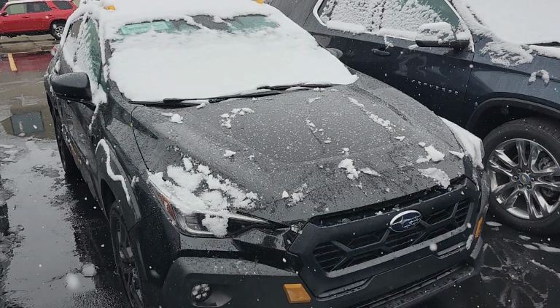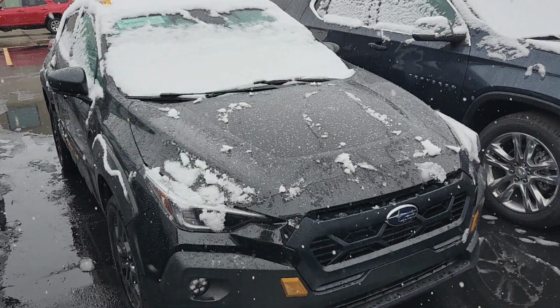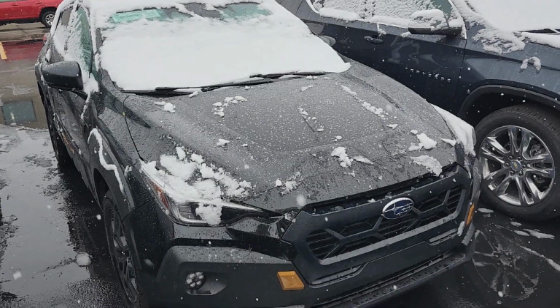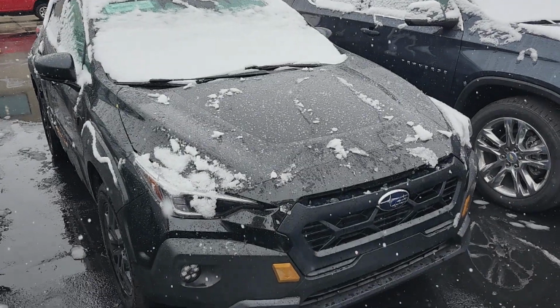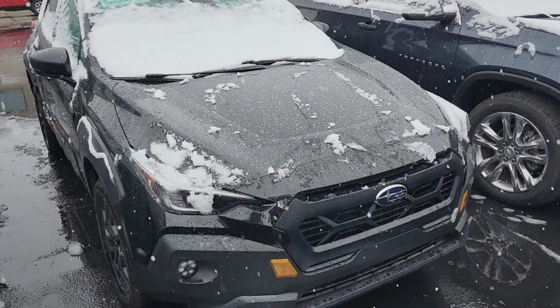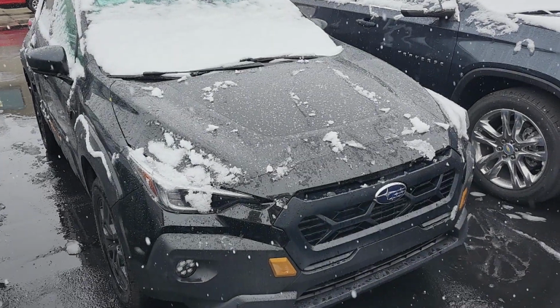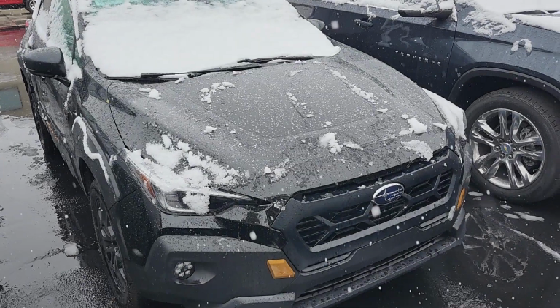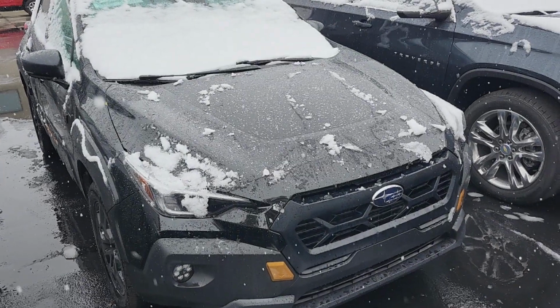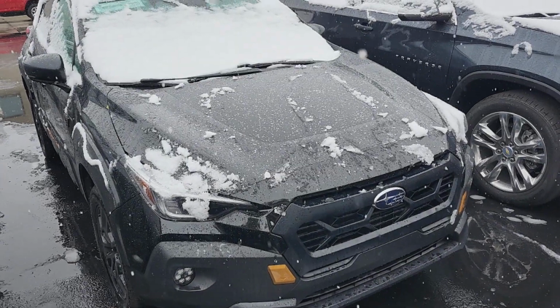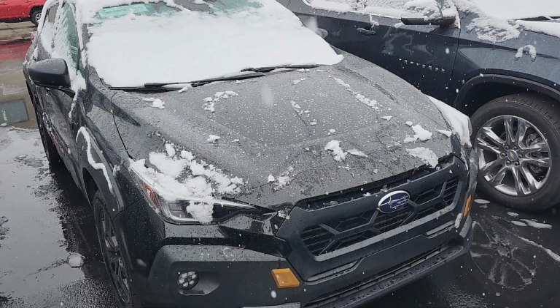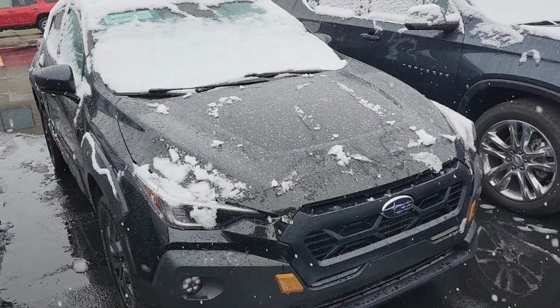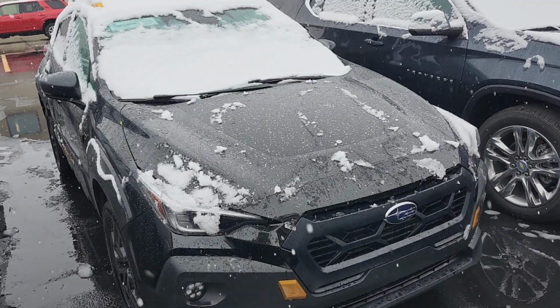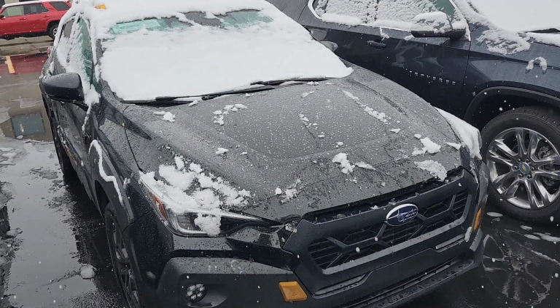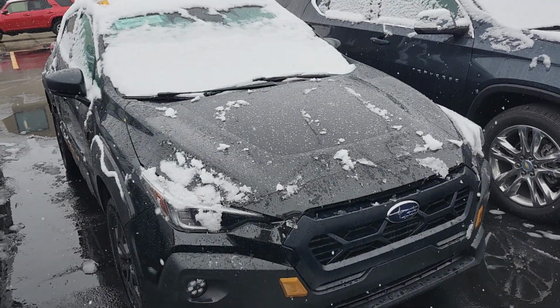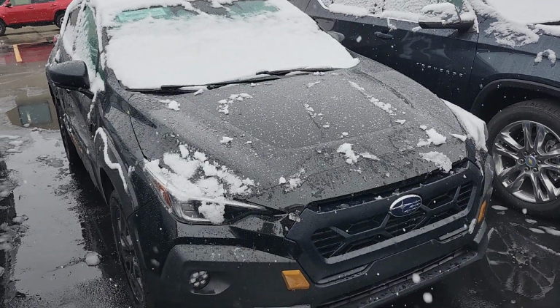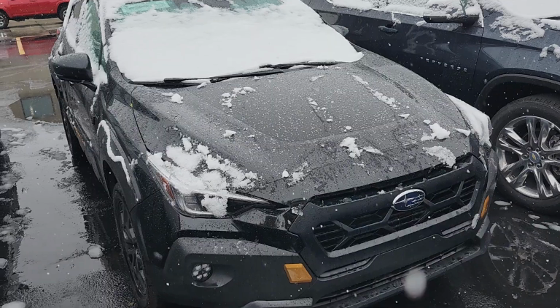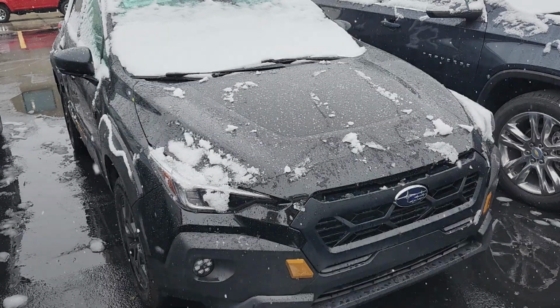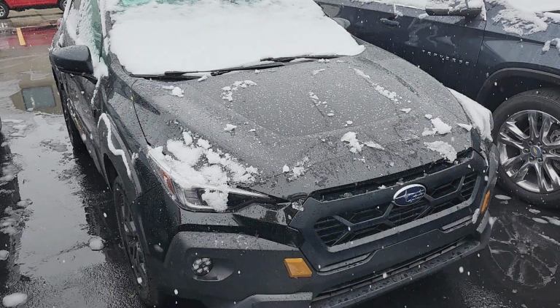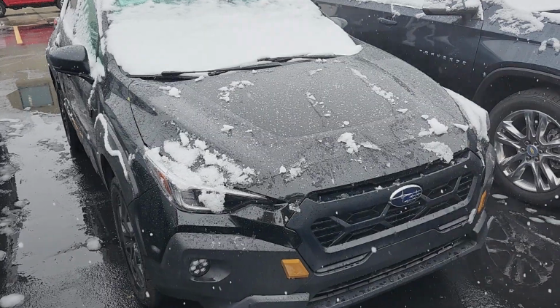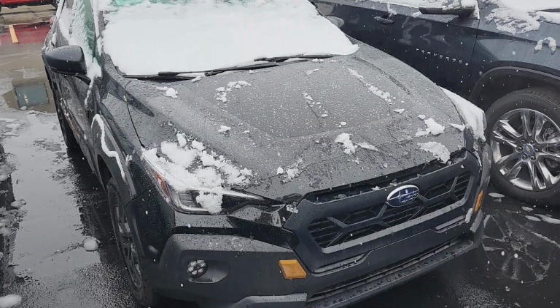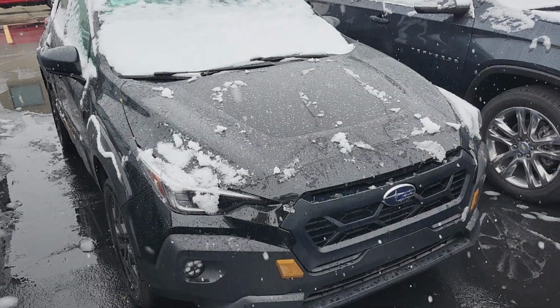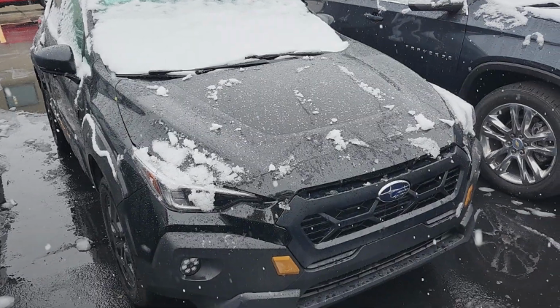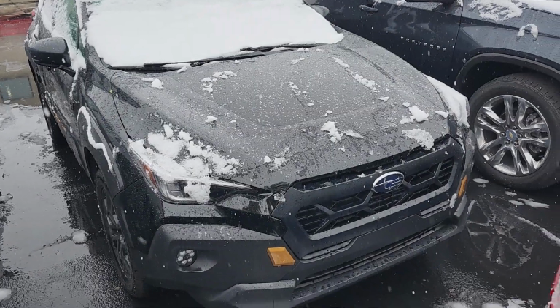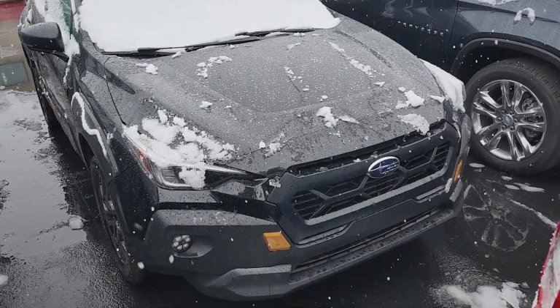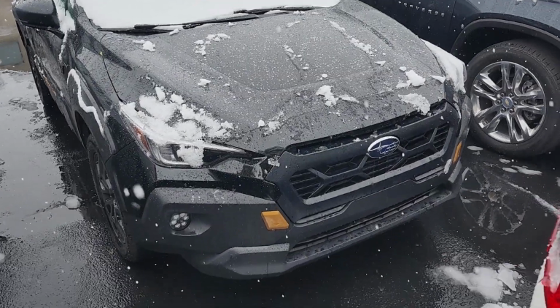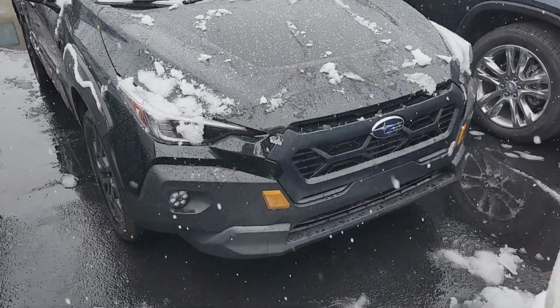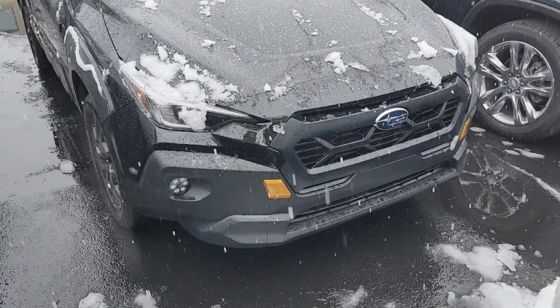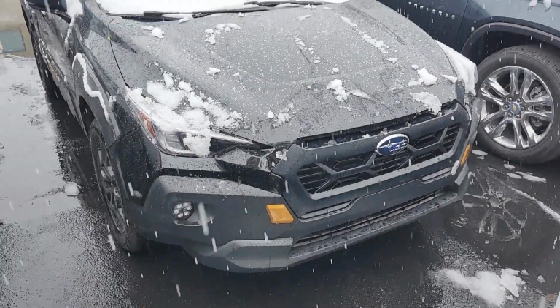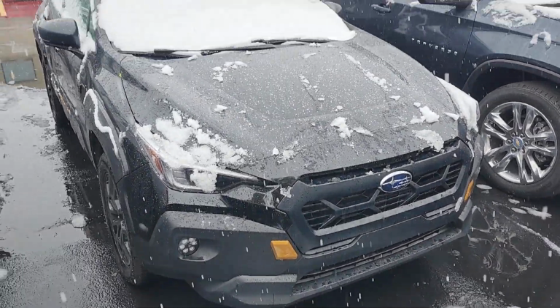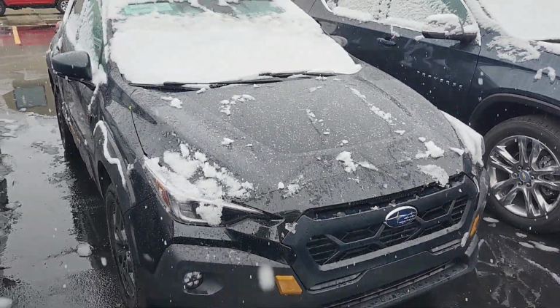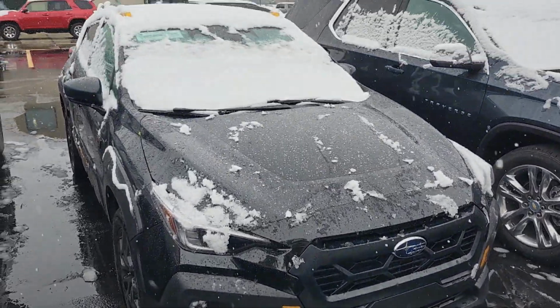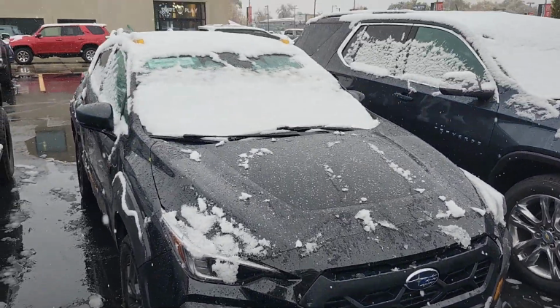Hello, this is Nick from Pressman Auto coming at you live in the snow, first of the season. We're going to be doing a video walkthrough of our 2024 Subaru Crosstrek Wilderness.